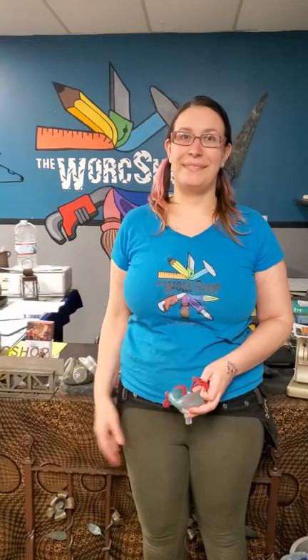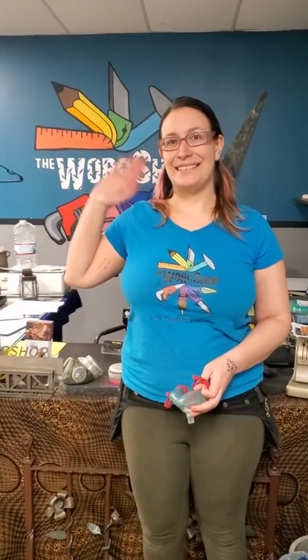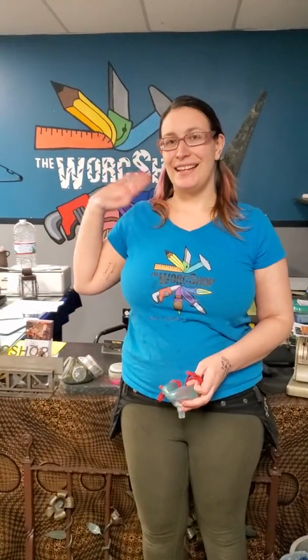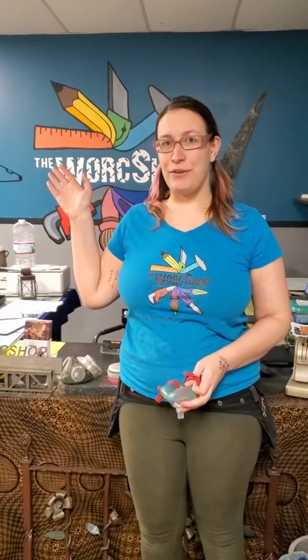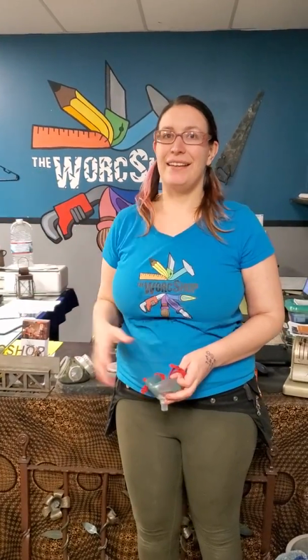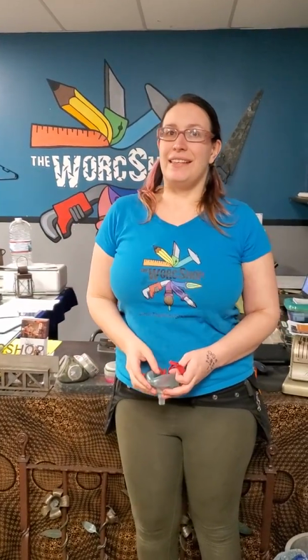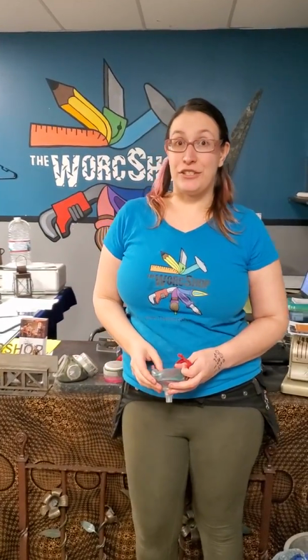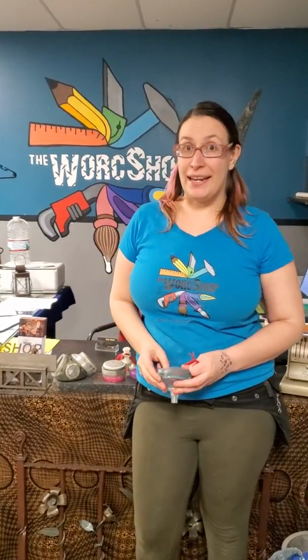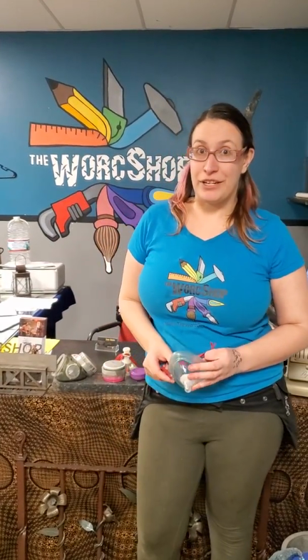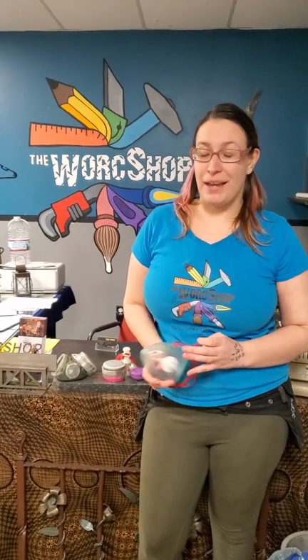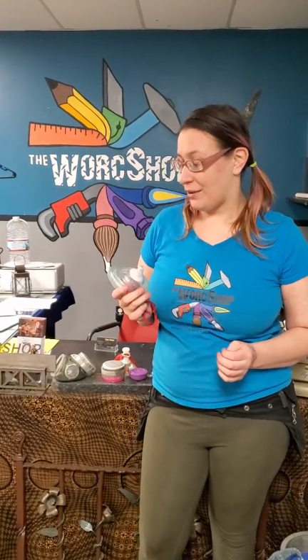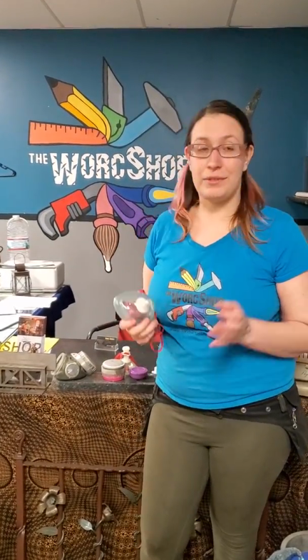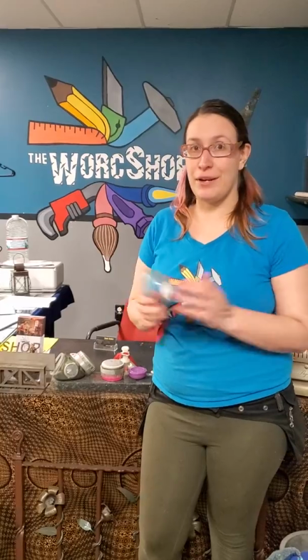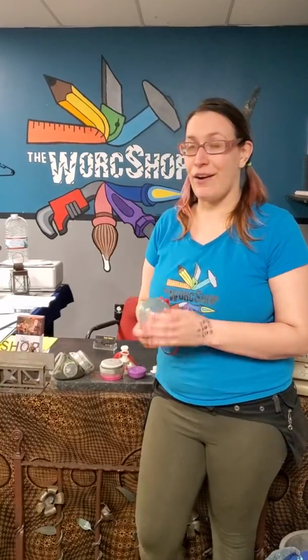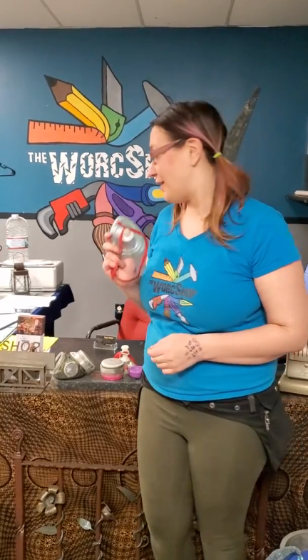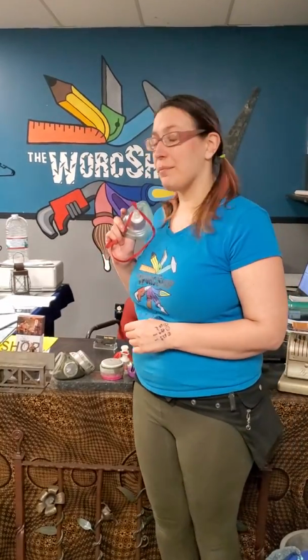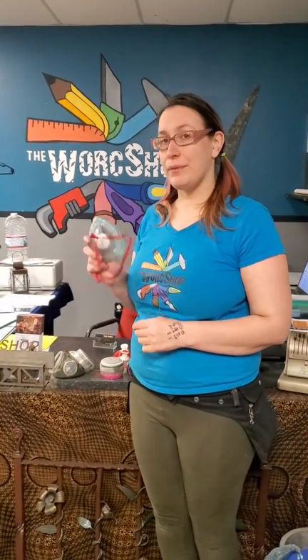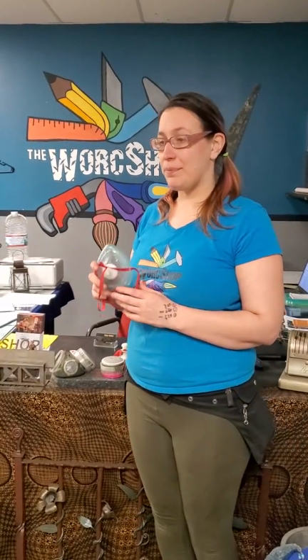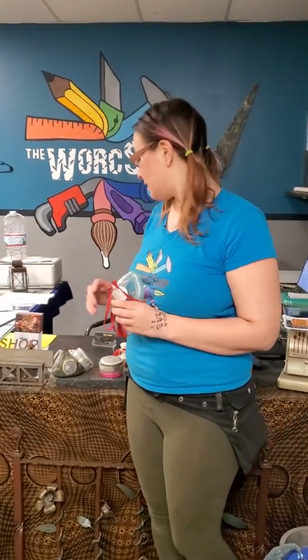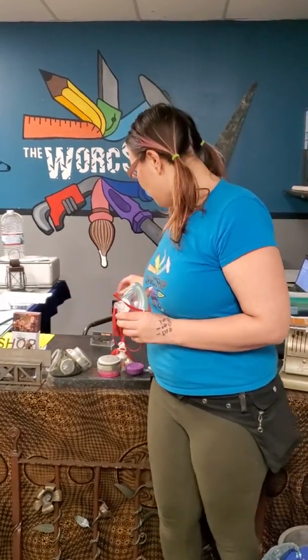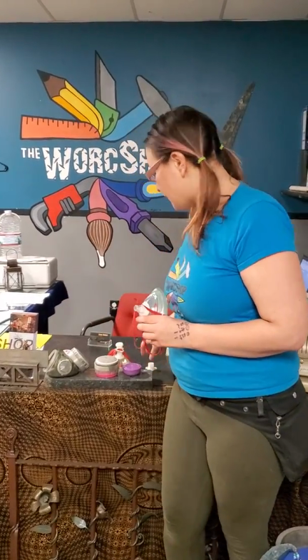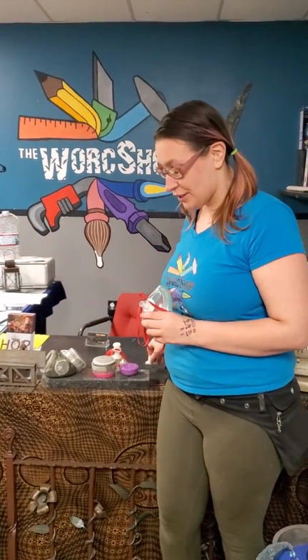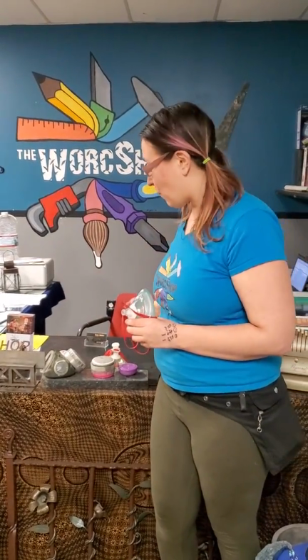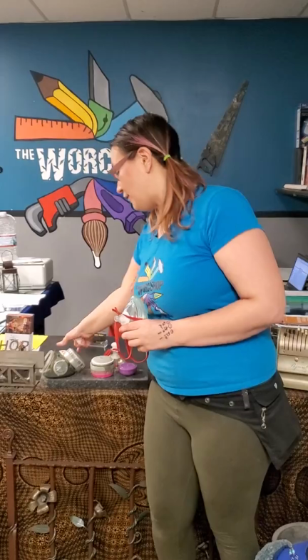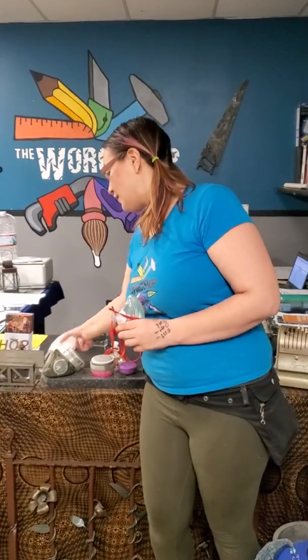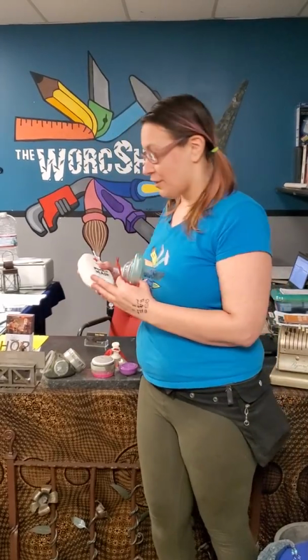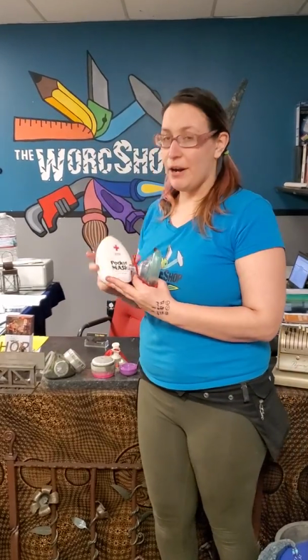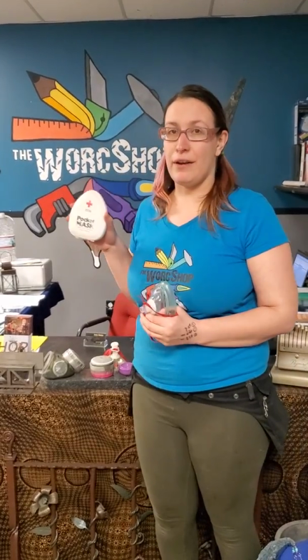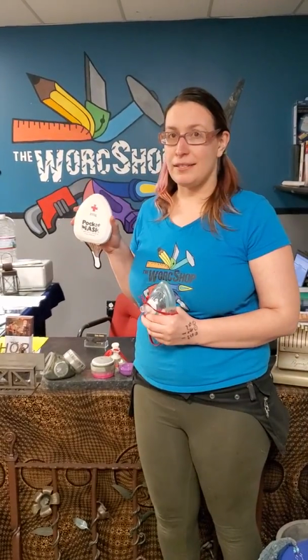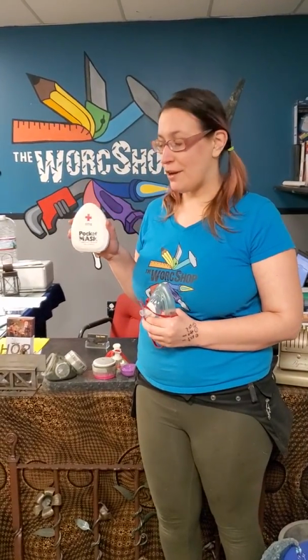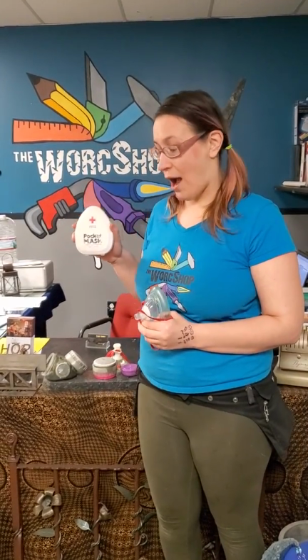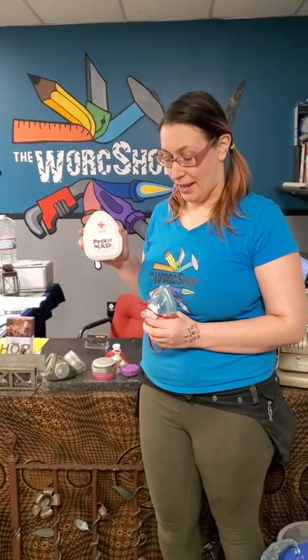Hi everybody! This is Angela Meraki at the workshop, and today we are working on some 3D print modifications for your average American Red Cross CPR pocket mask.